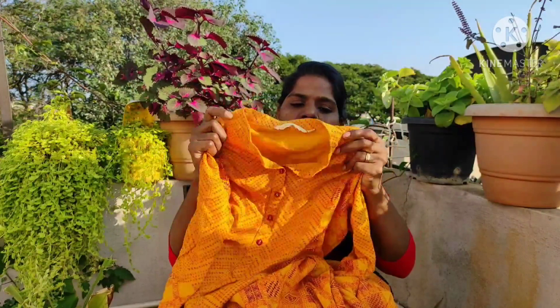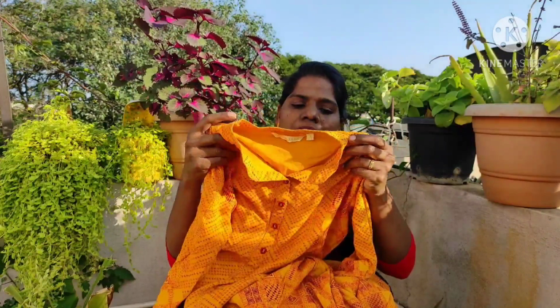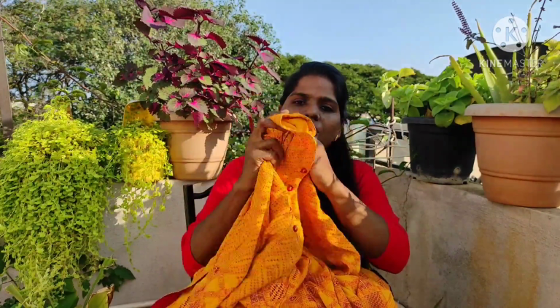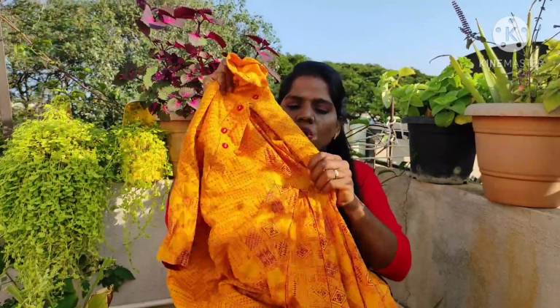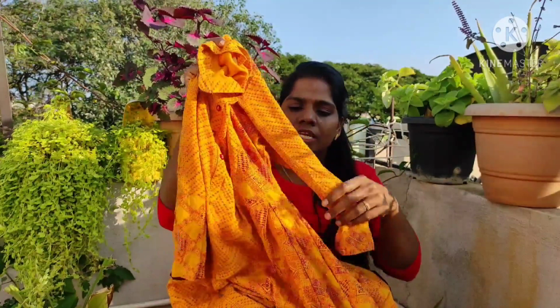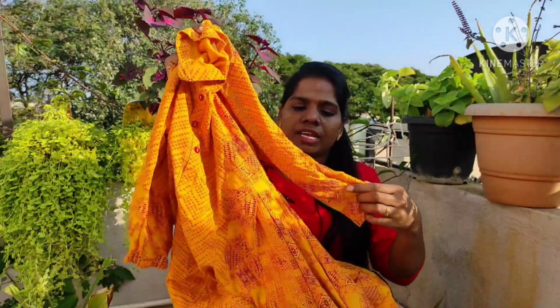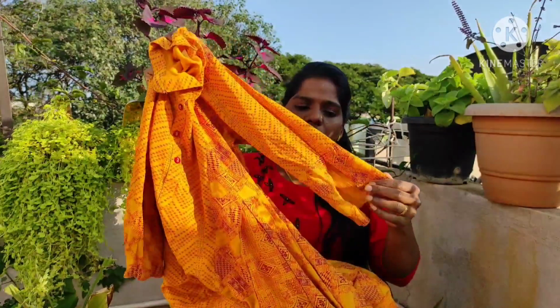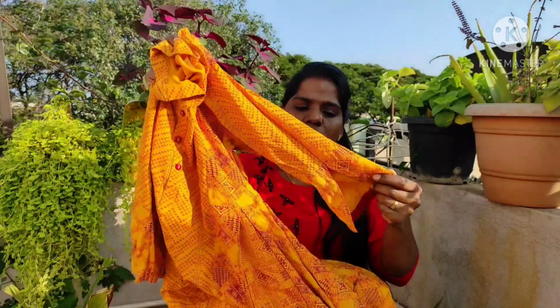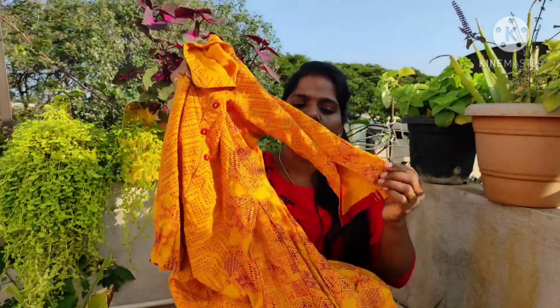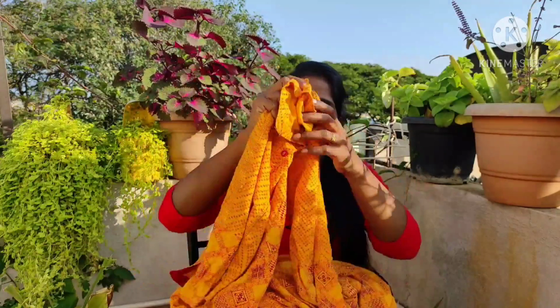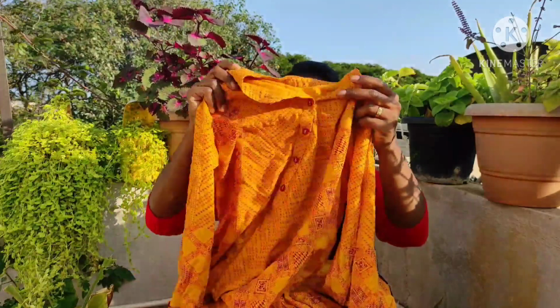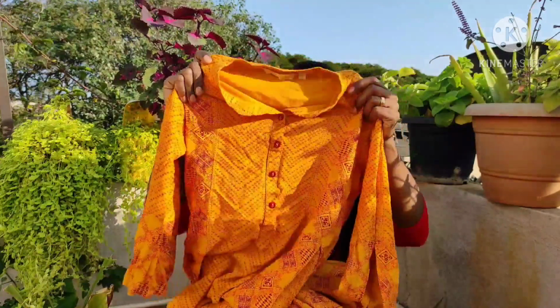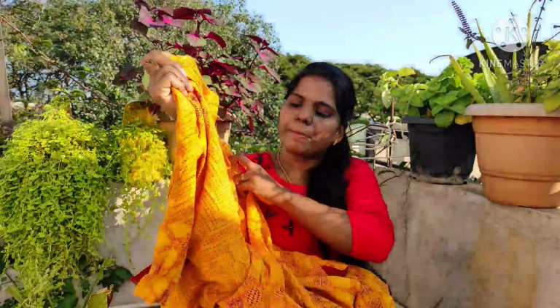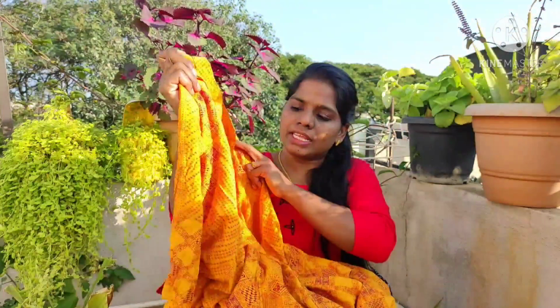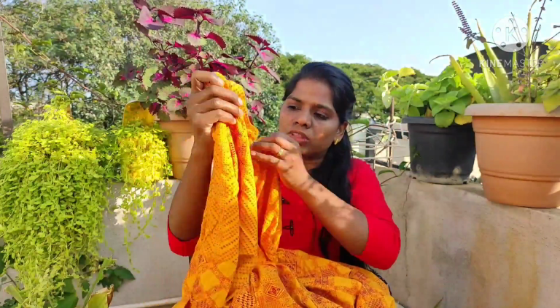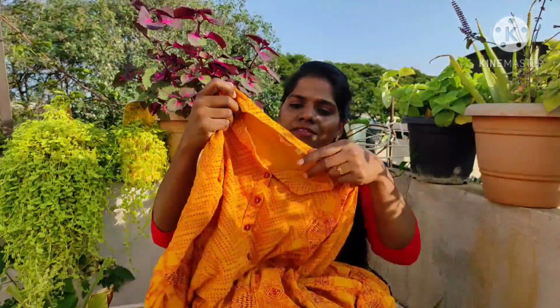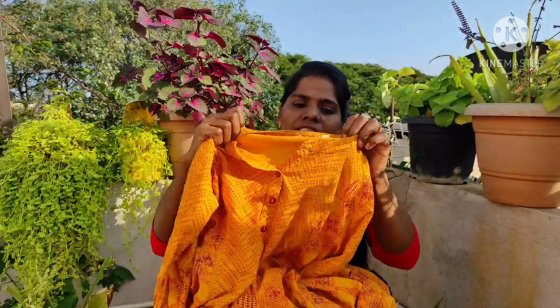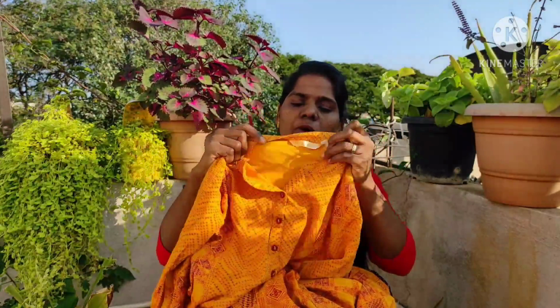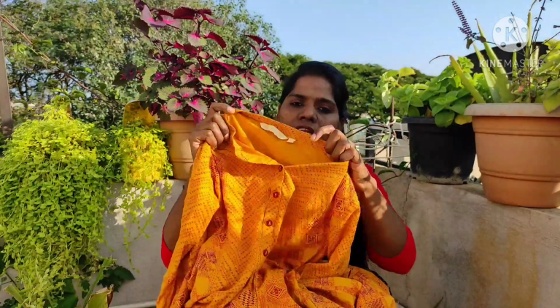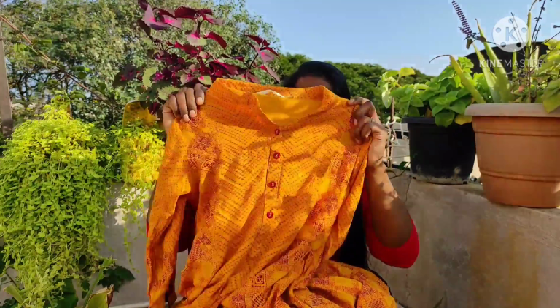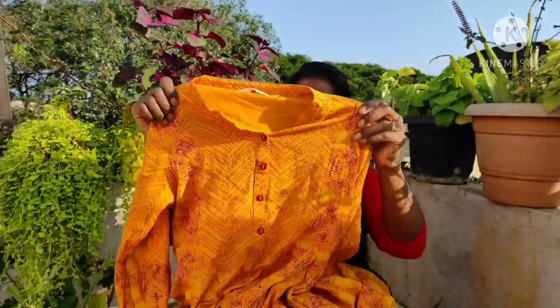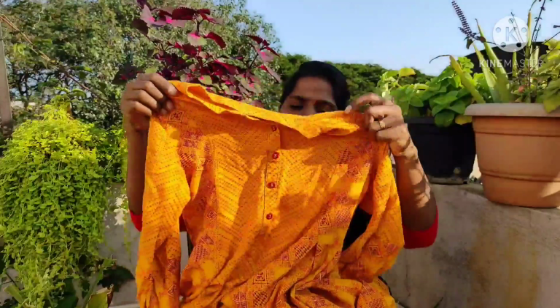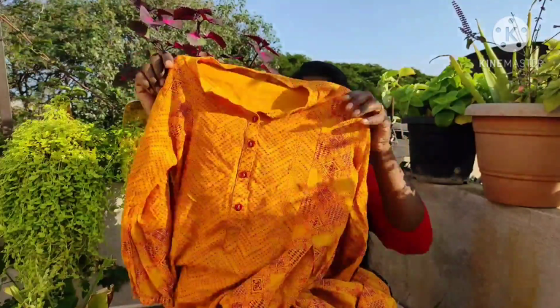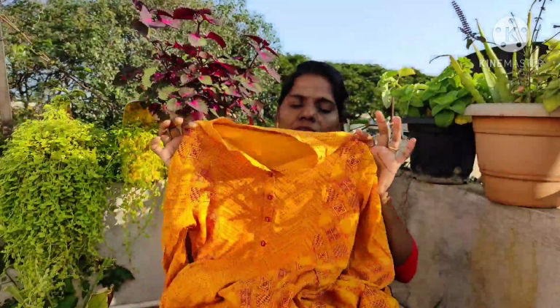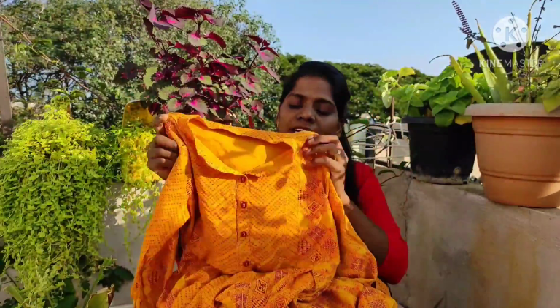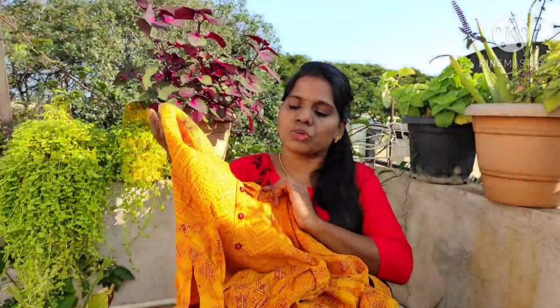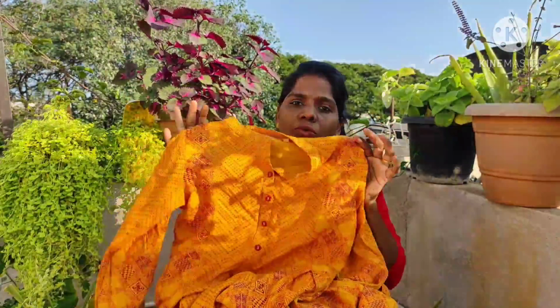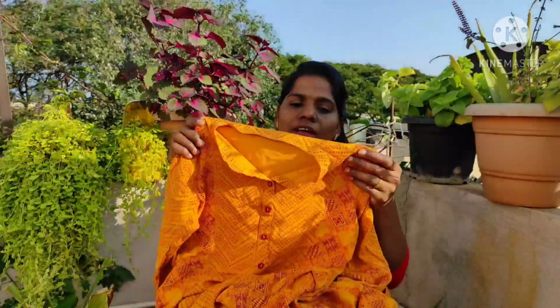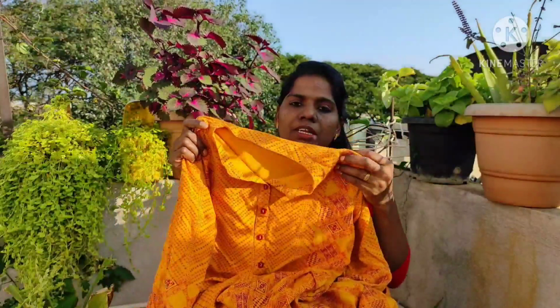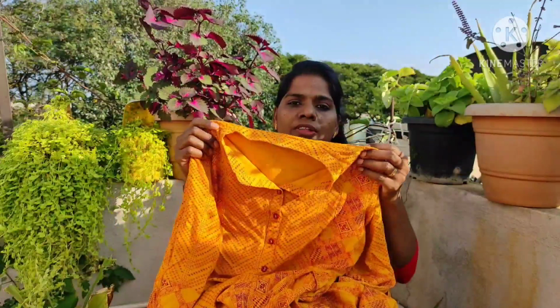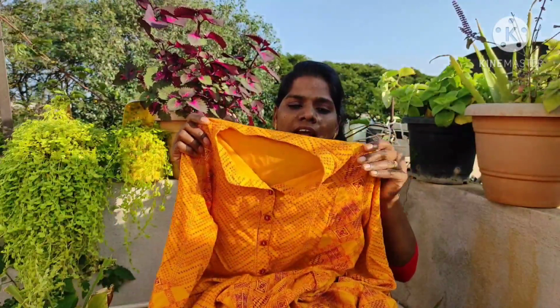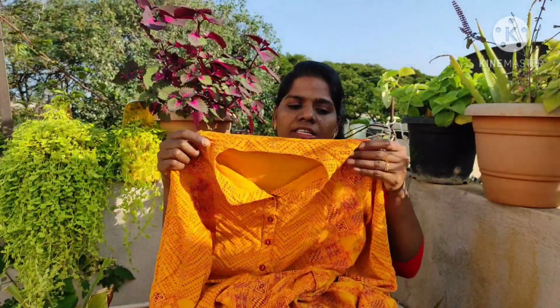This is a rayon fabric. I have used this — it is a small, small fit. It is very small. It is a small fit. If you have a special size, it is a thin size.